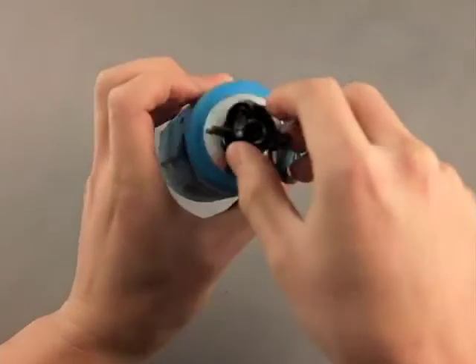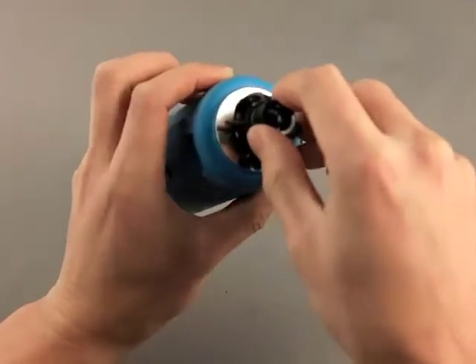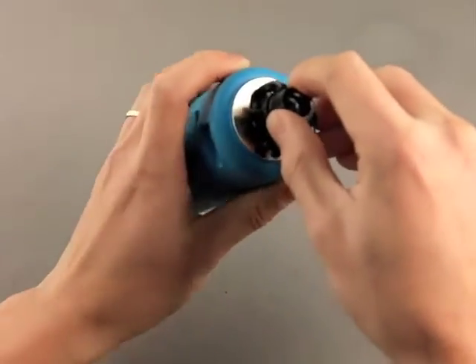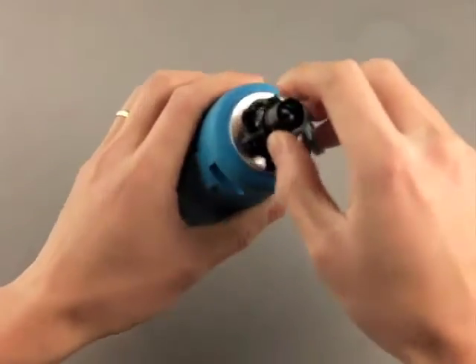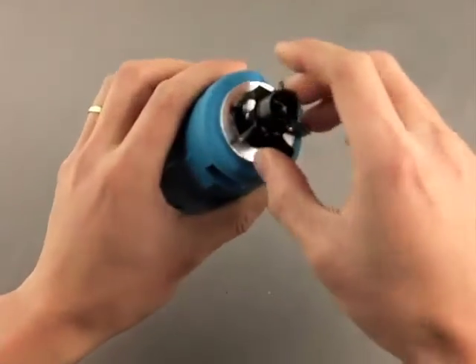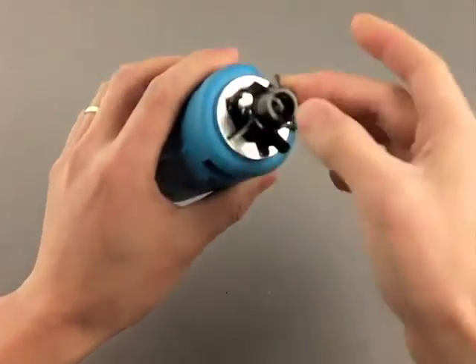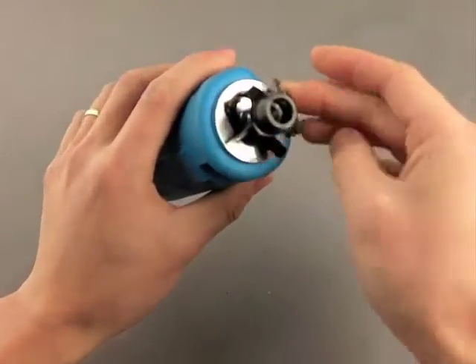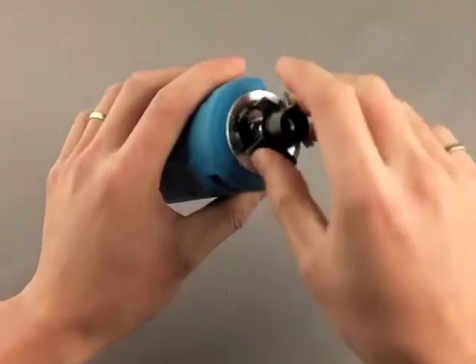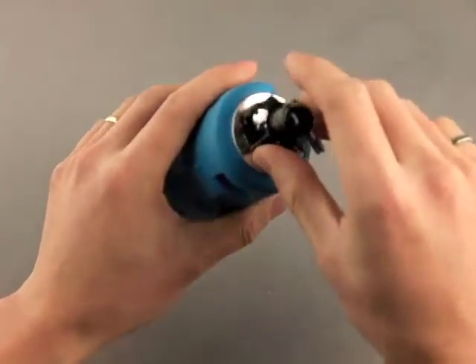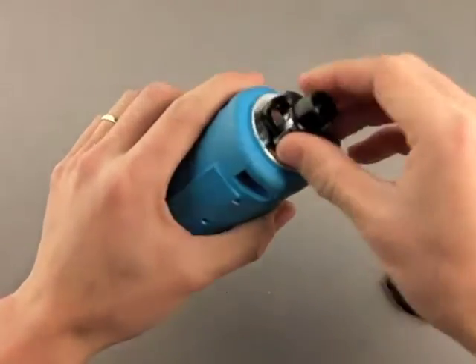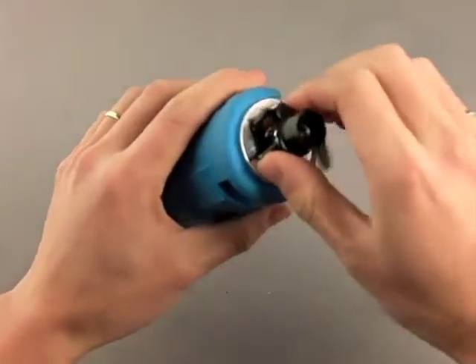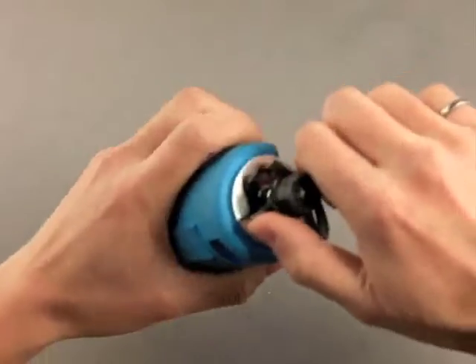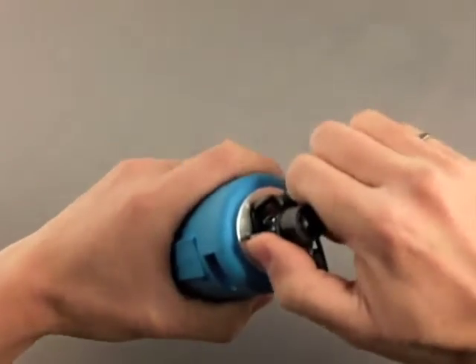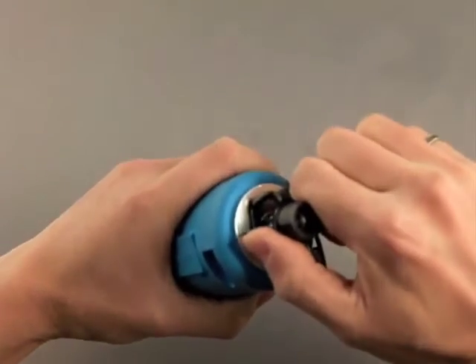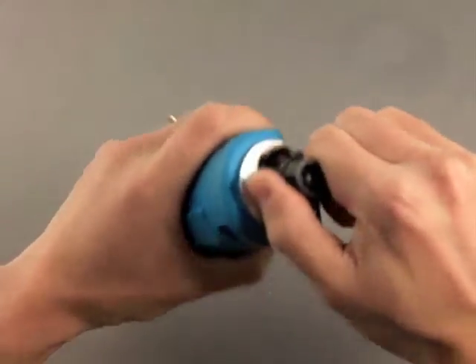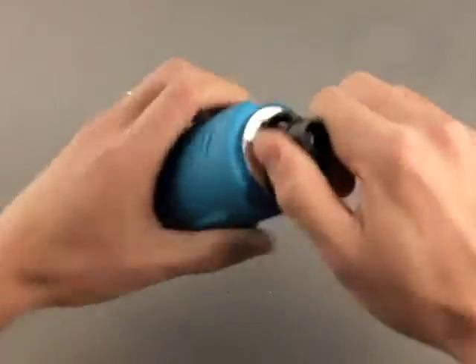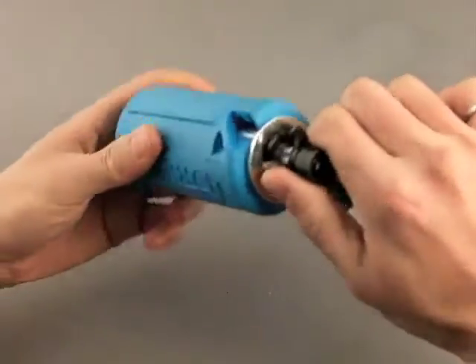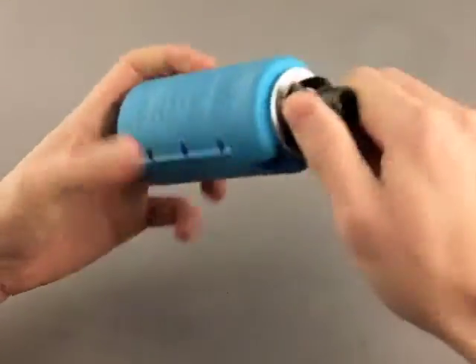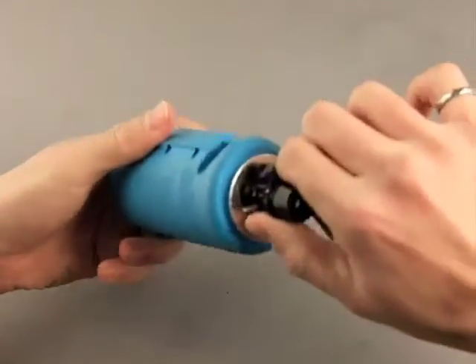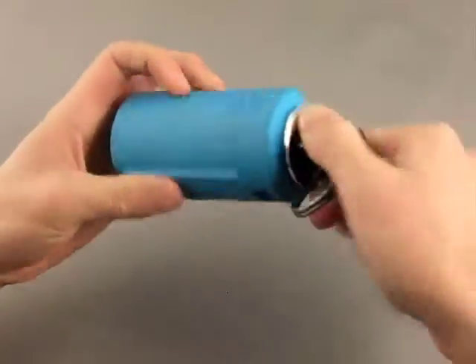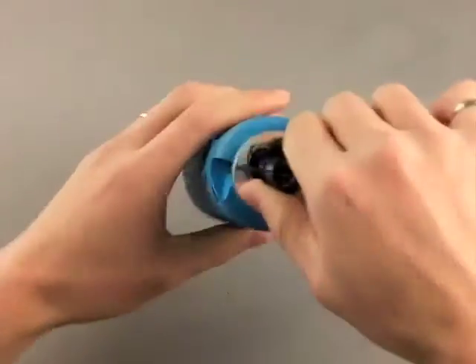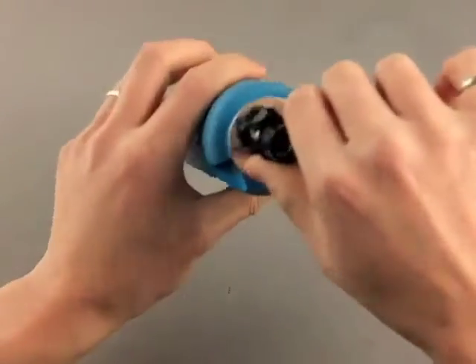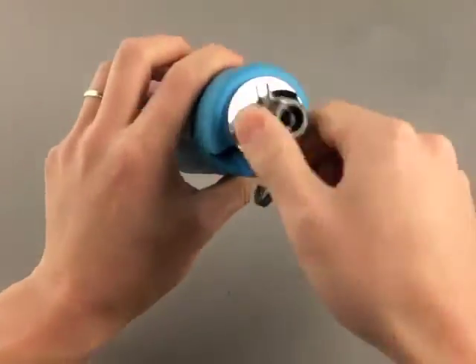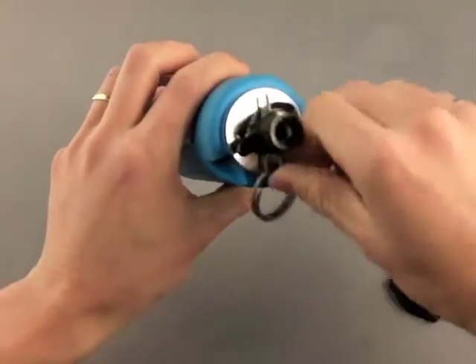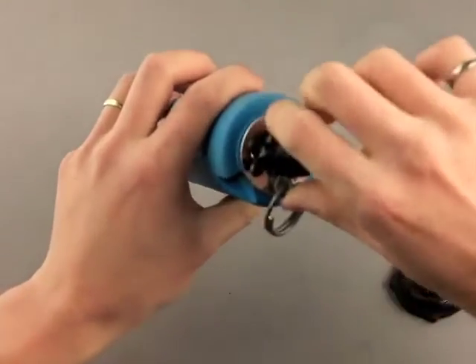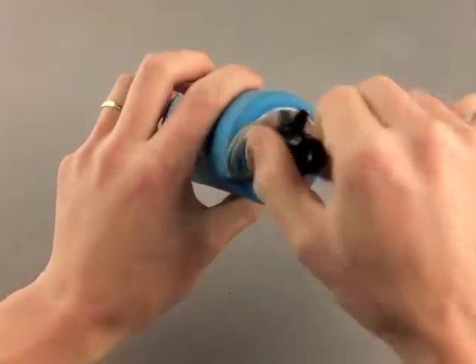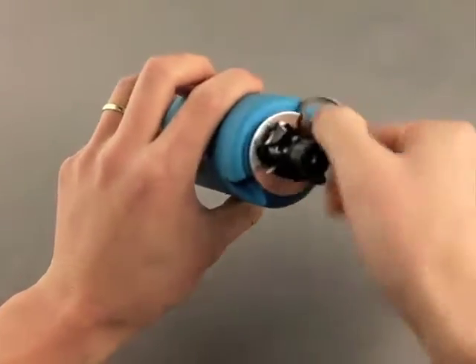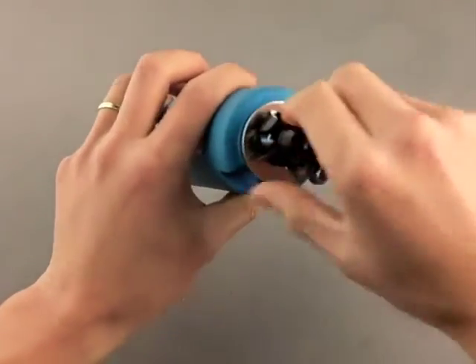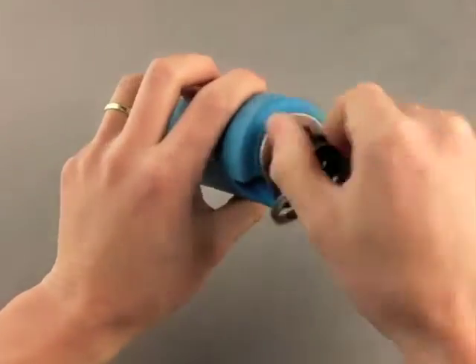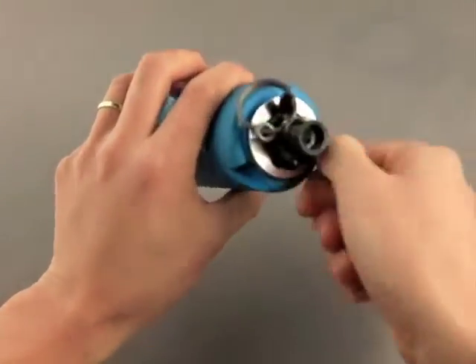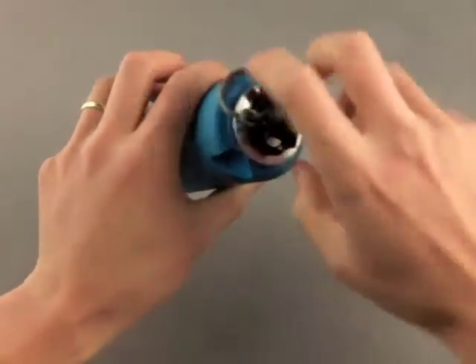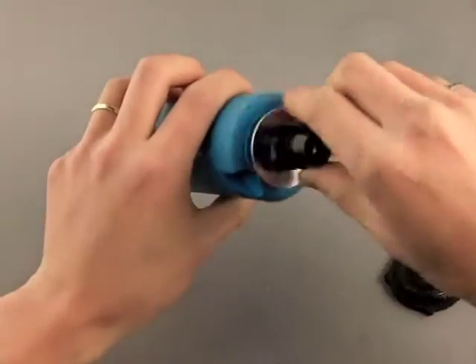The top cap is reverse threaded from the usual threads we're used to — it's called a left-hand thread. We had to use the left-hand thread for manufacturing purposes. So turn the top clockwise and it will twist out. You can use the pin as a wrench.